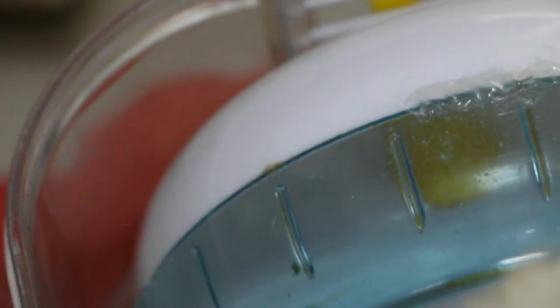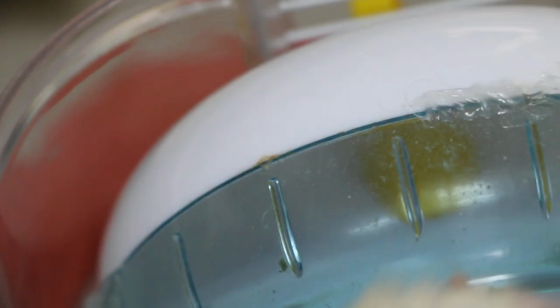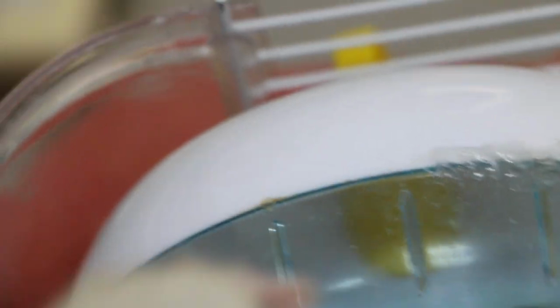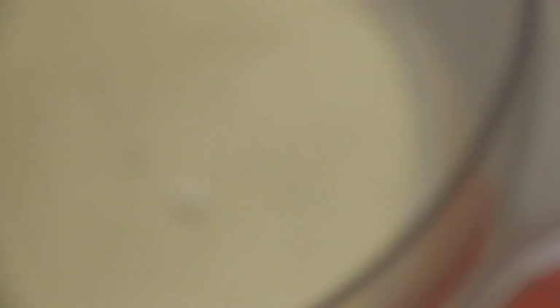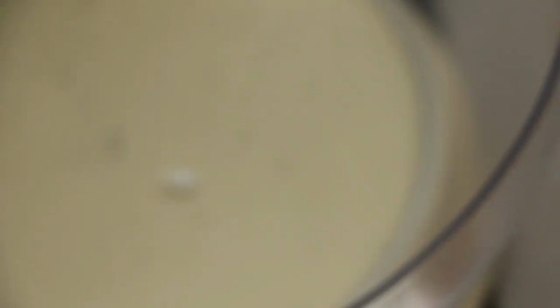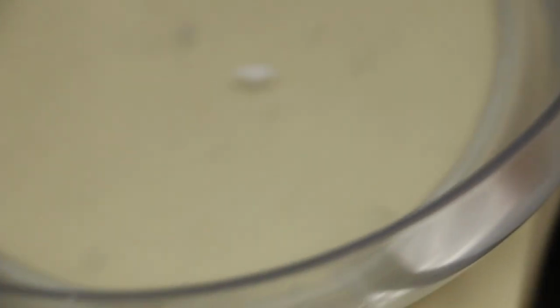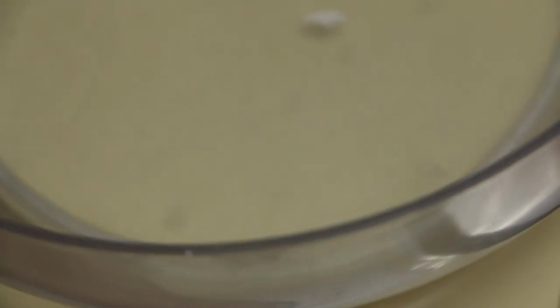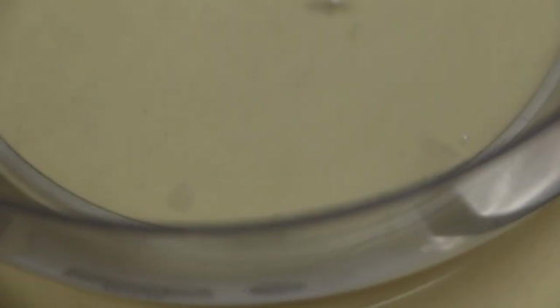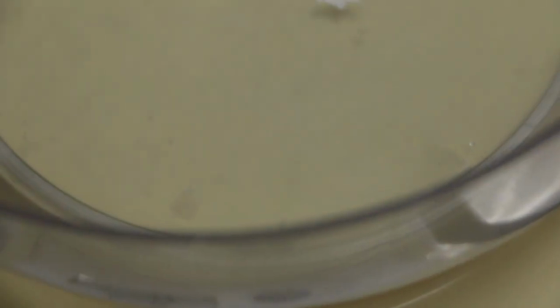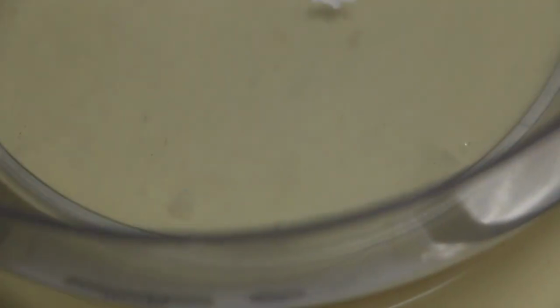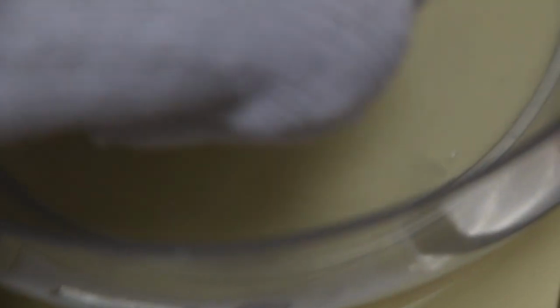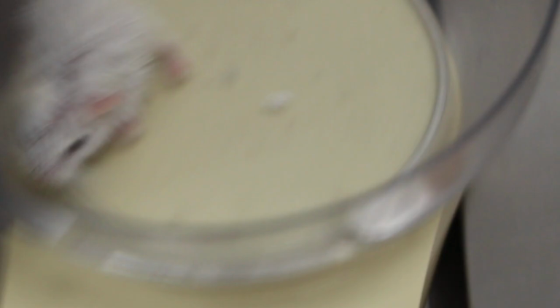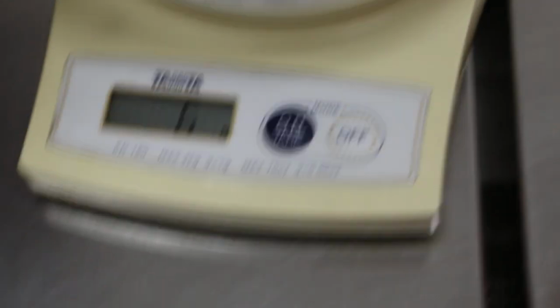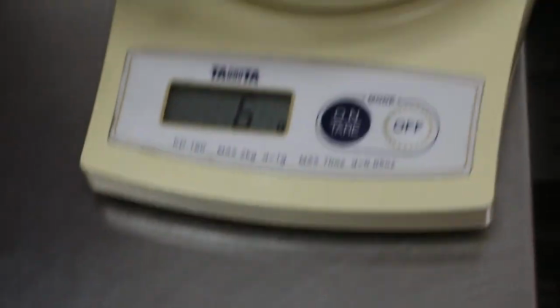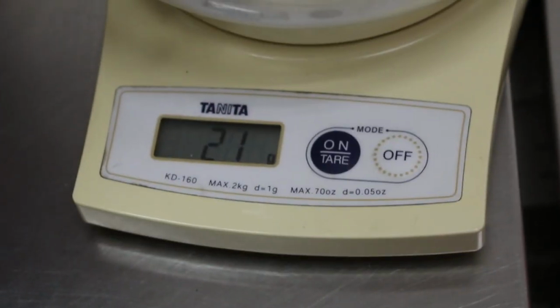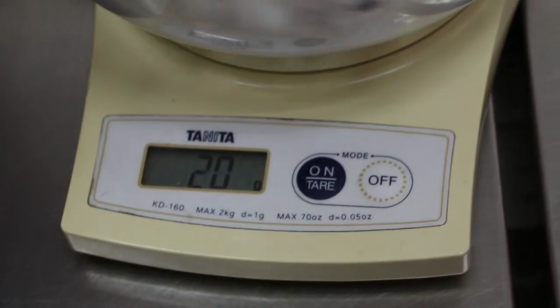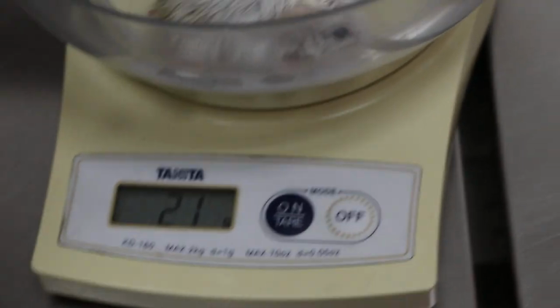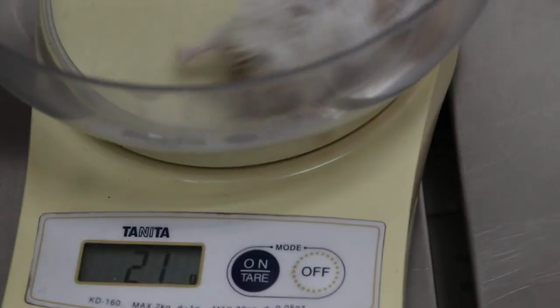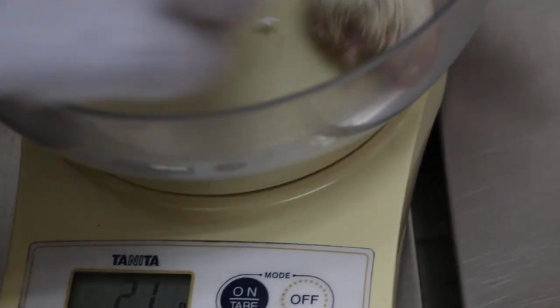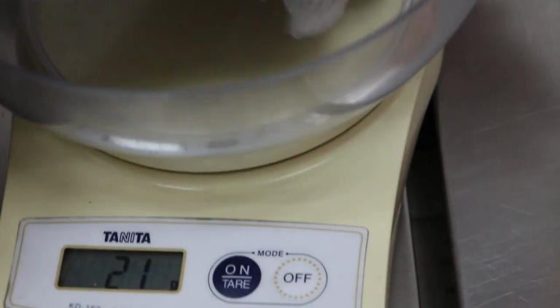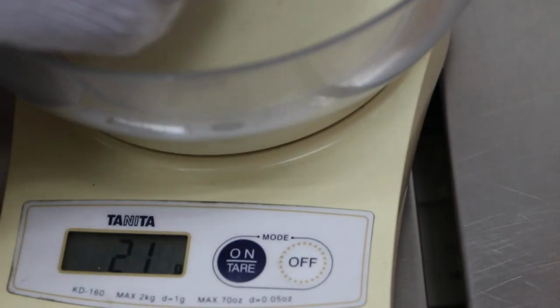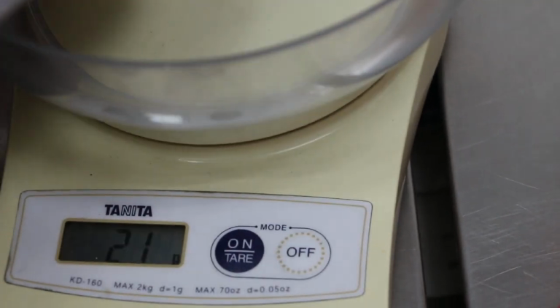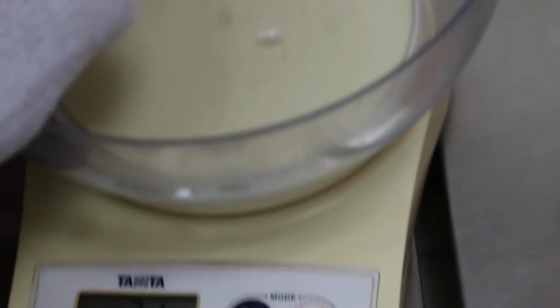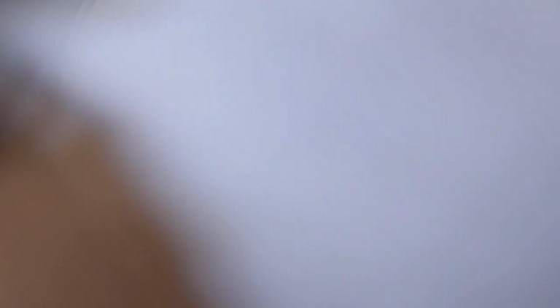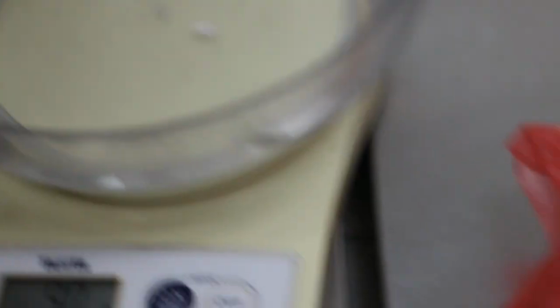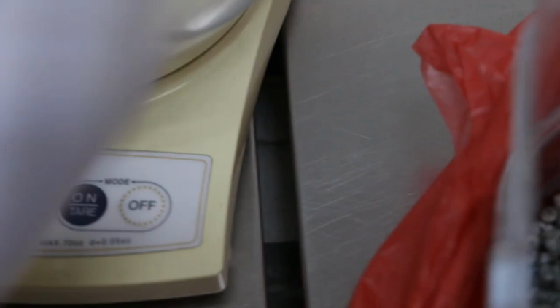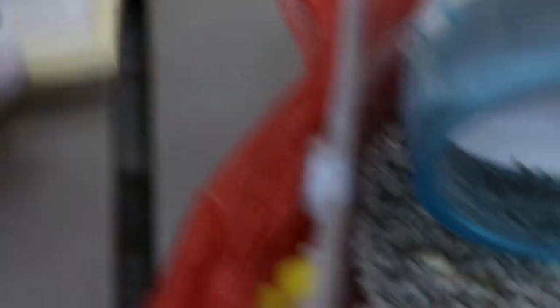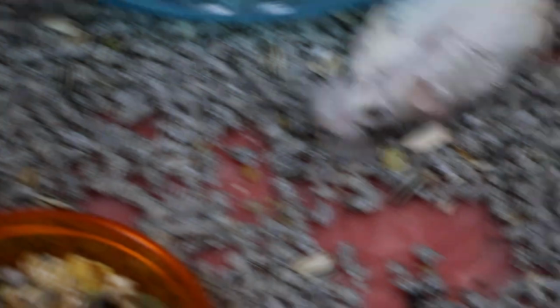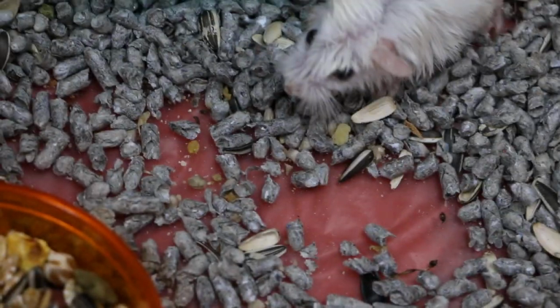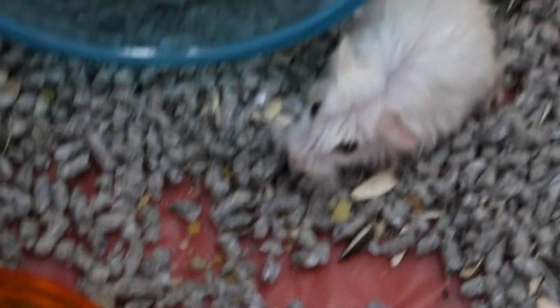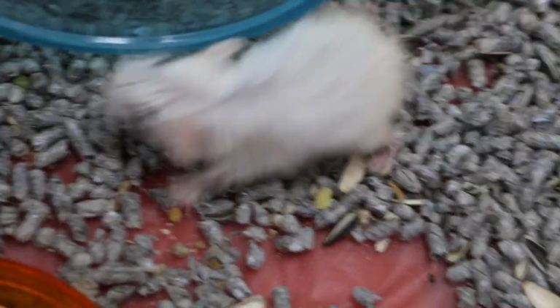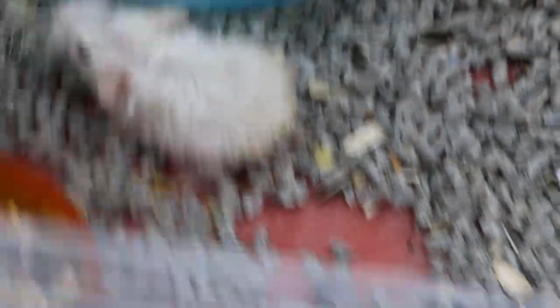Just have a quick weigh. Put it to zero first. Twenty-one grams.